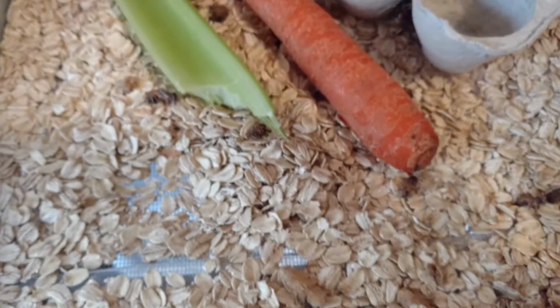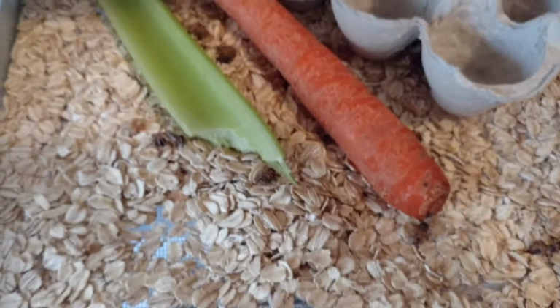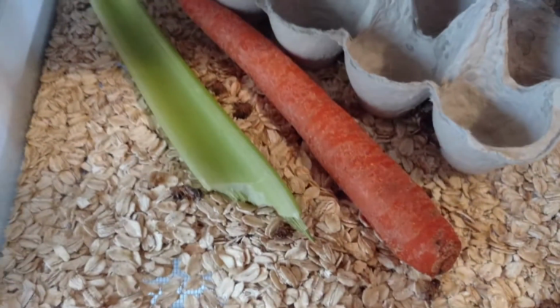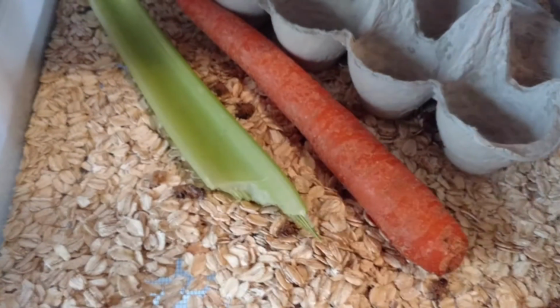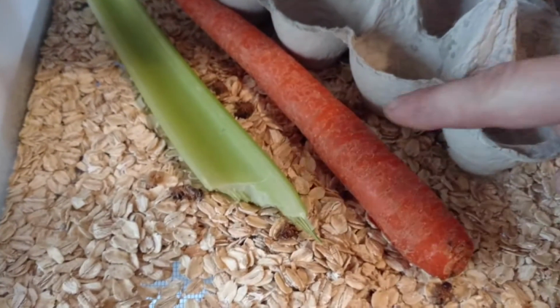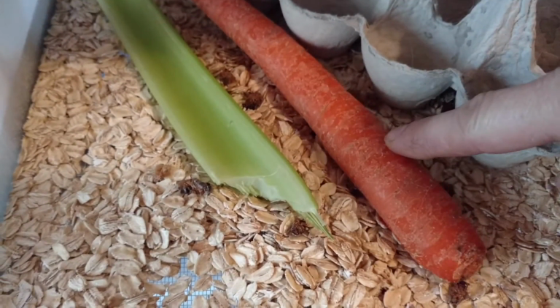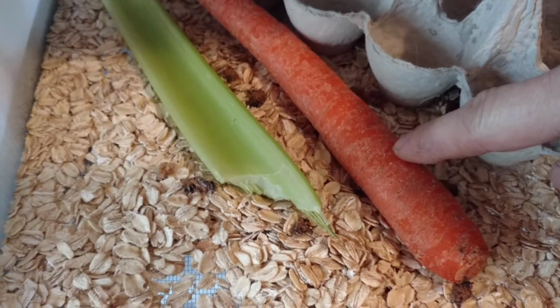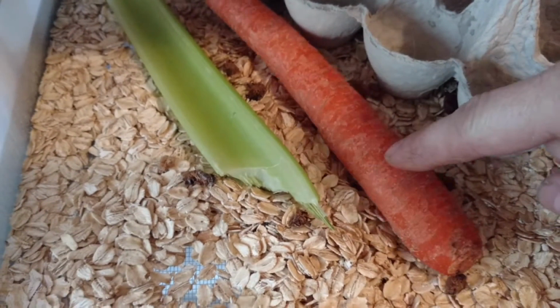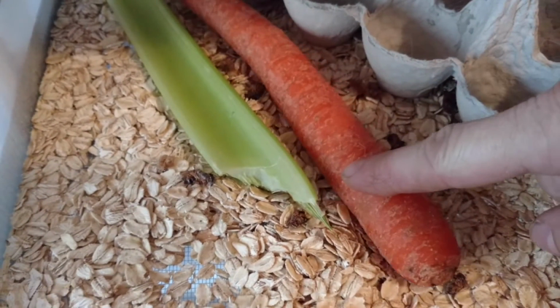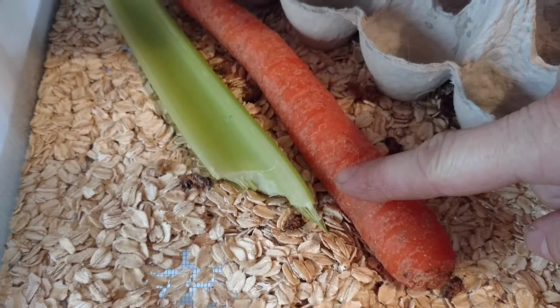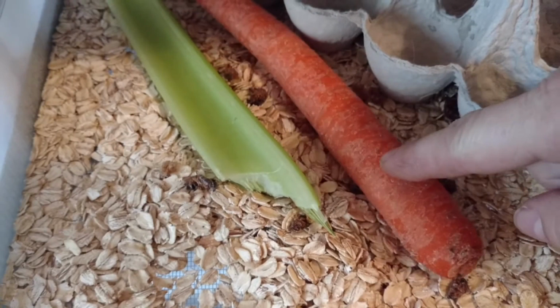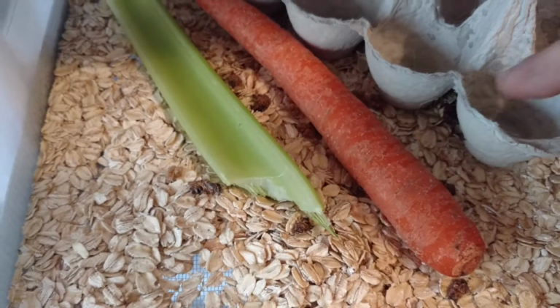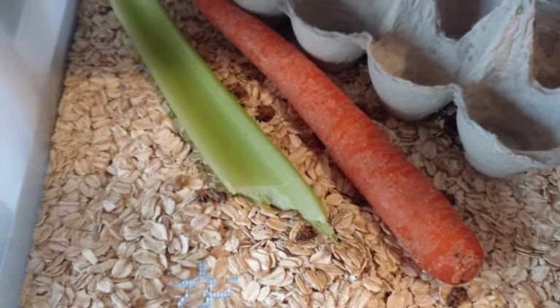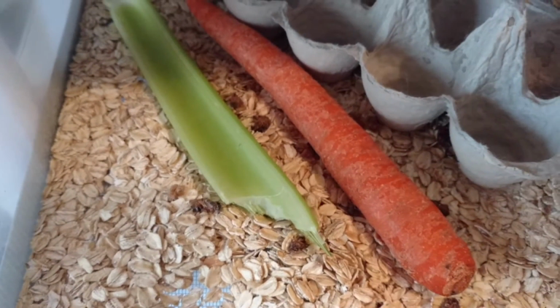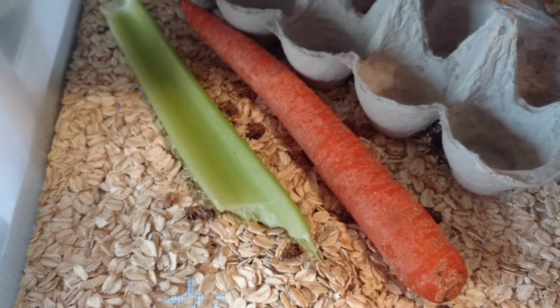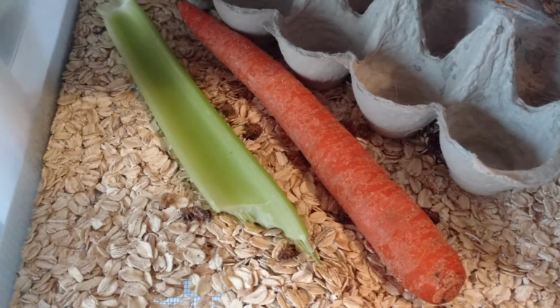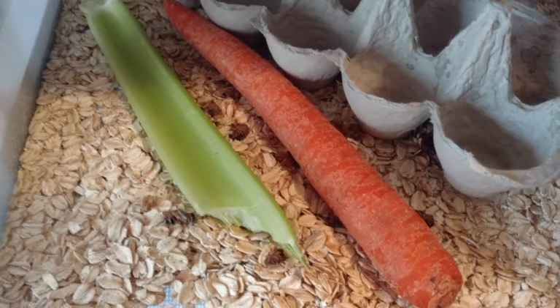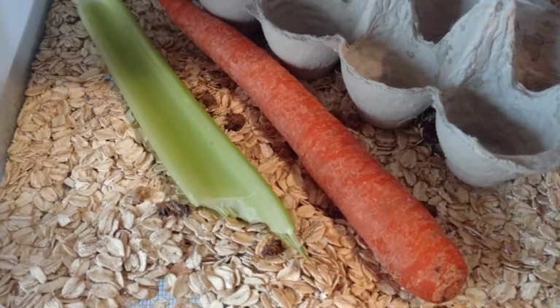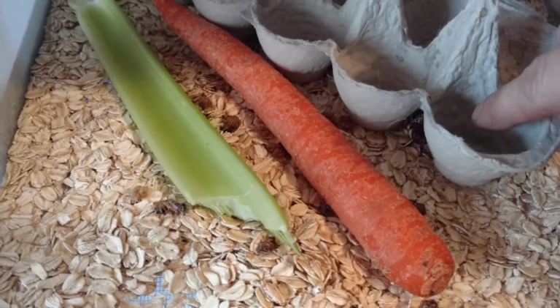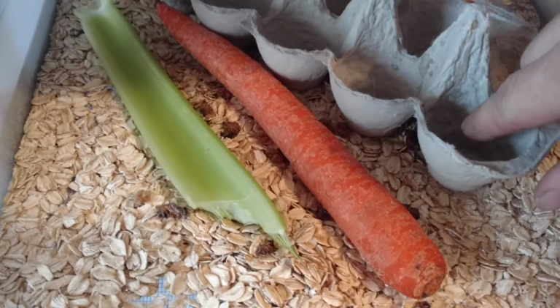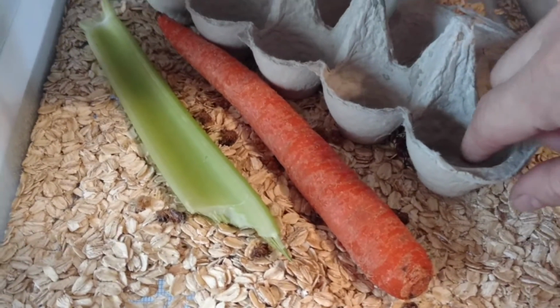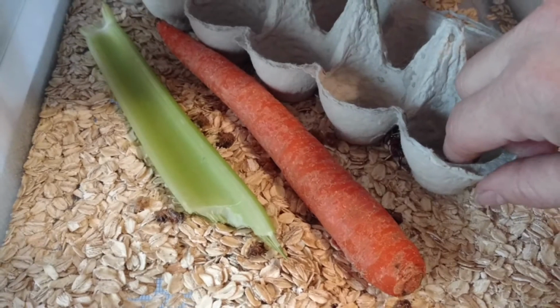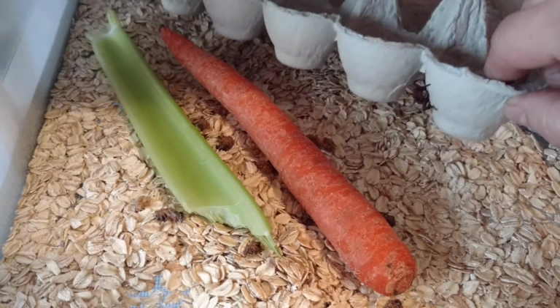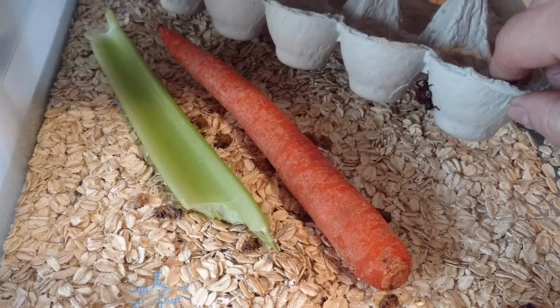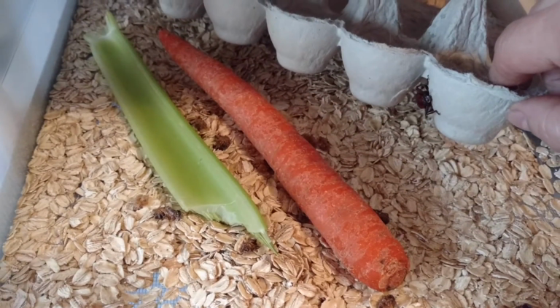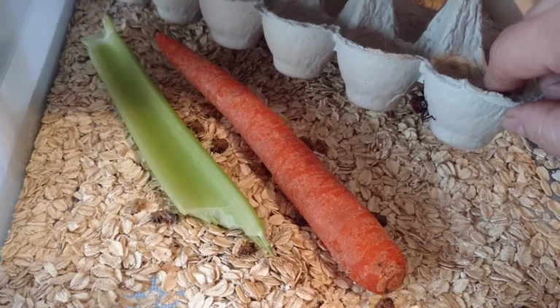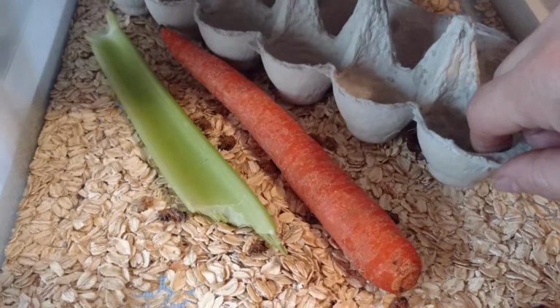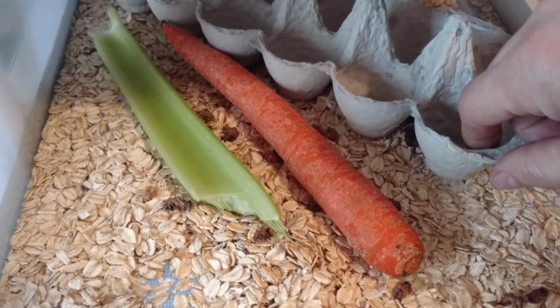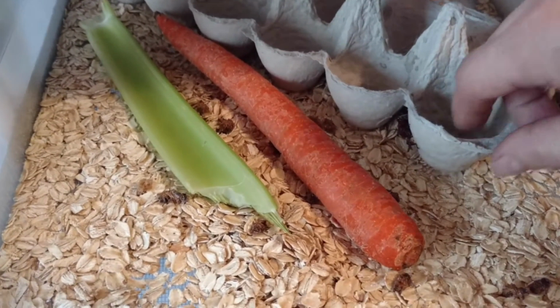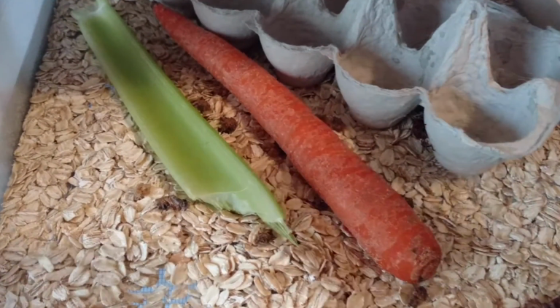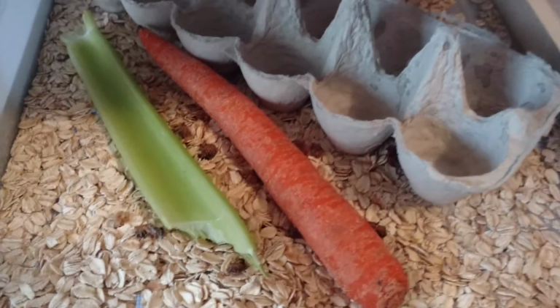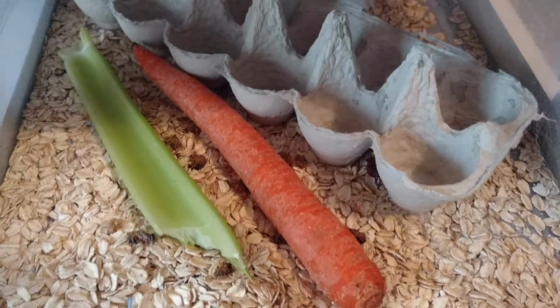Make sure they have something for moisture — either carrot, celery, or lettuce. And make sure they have something to hide under. I've got a few here, a few in there.